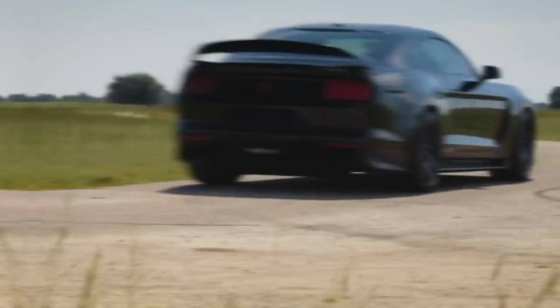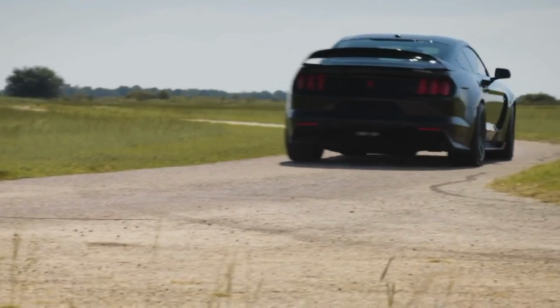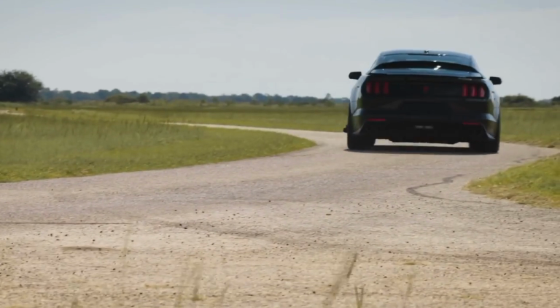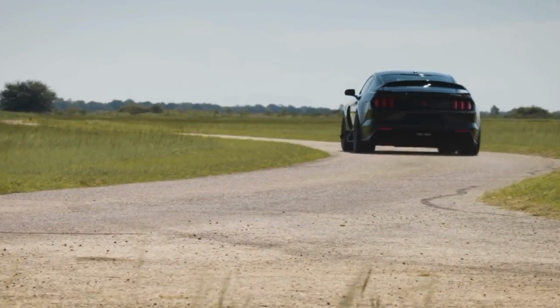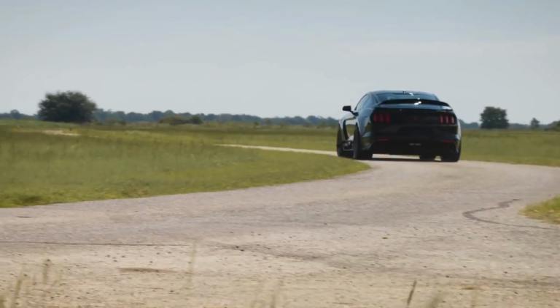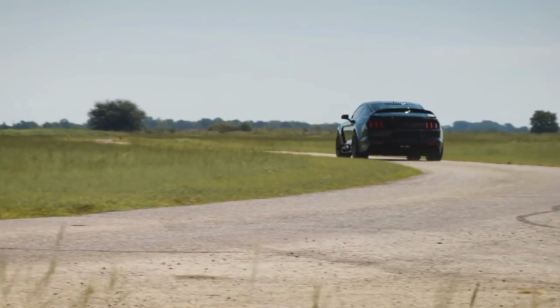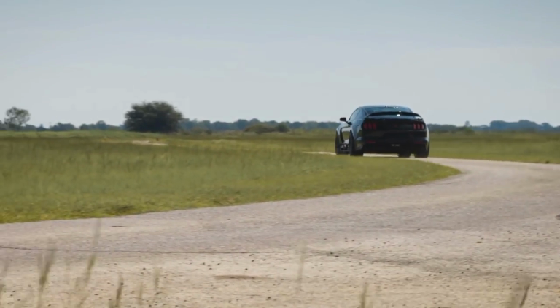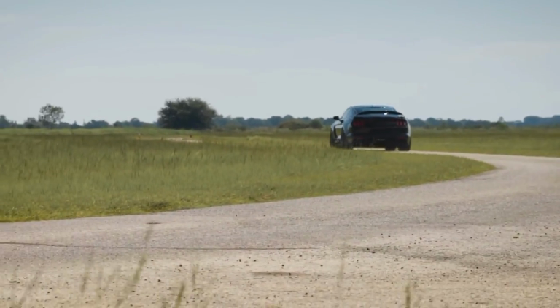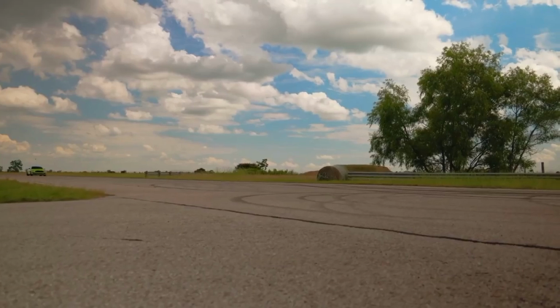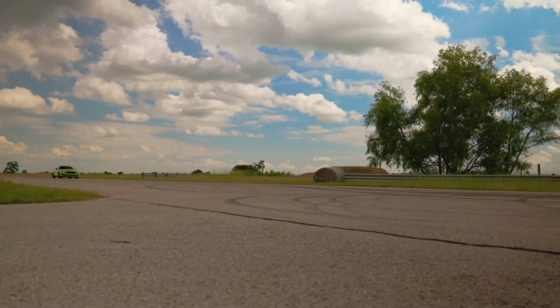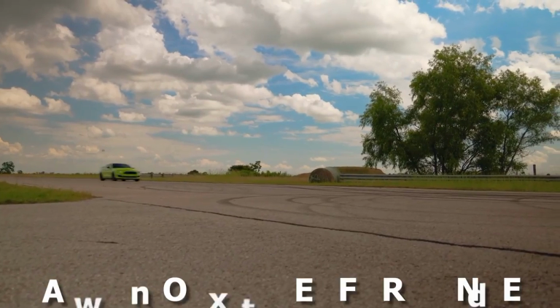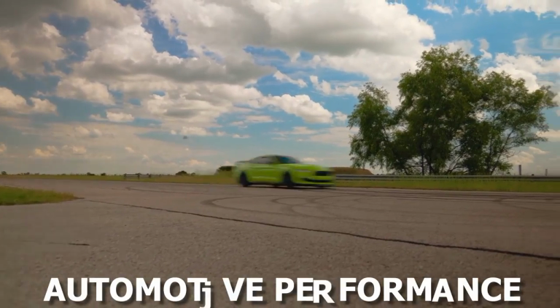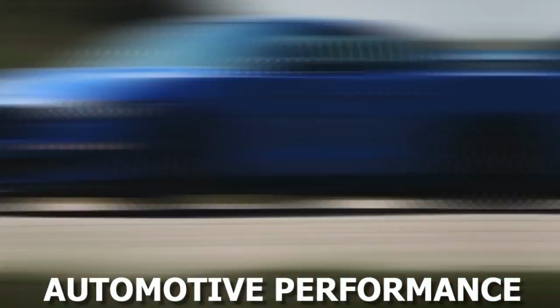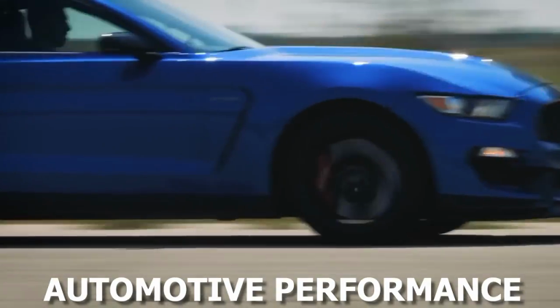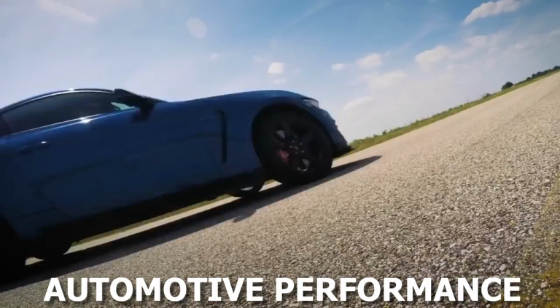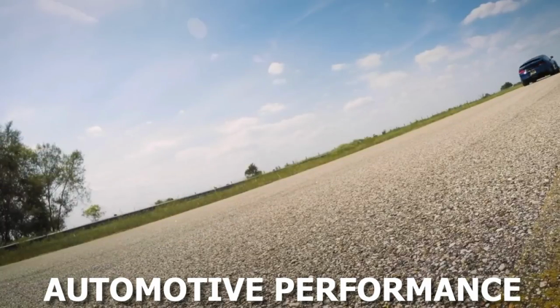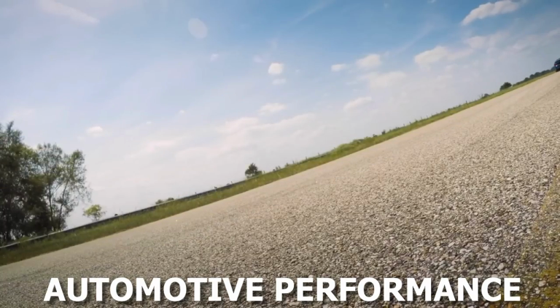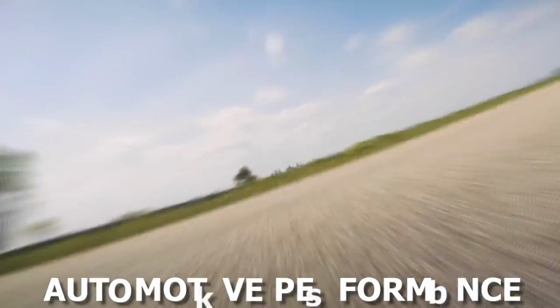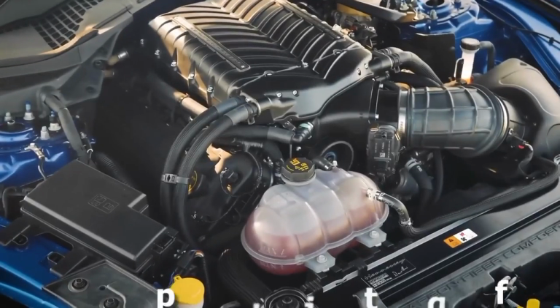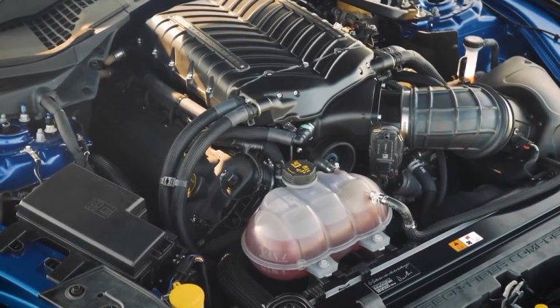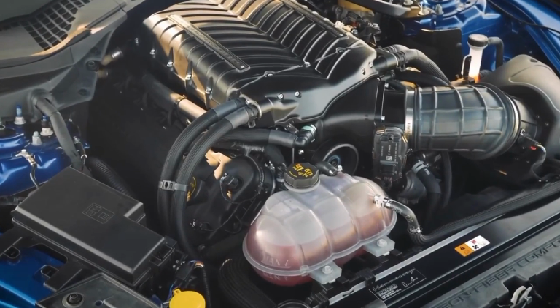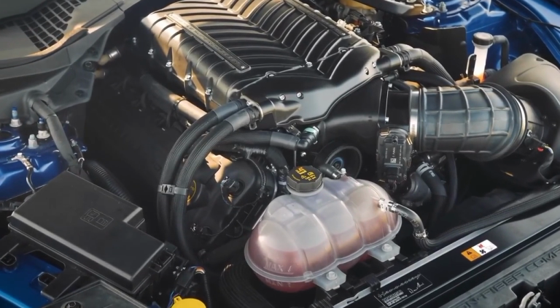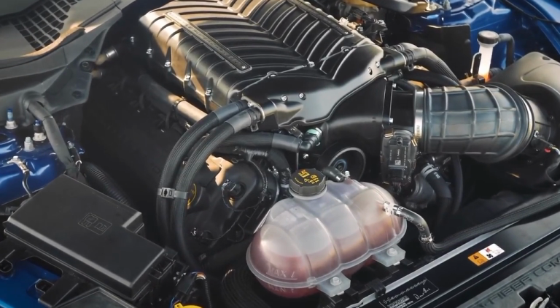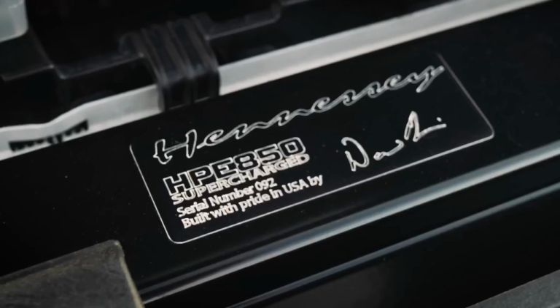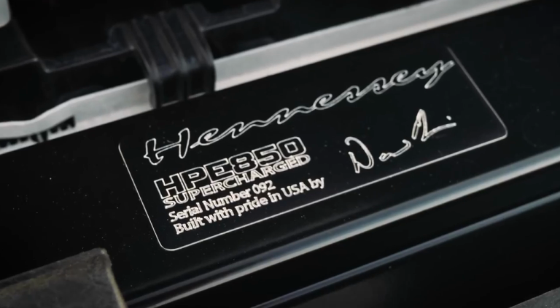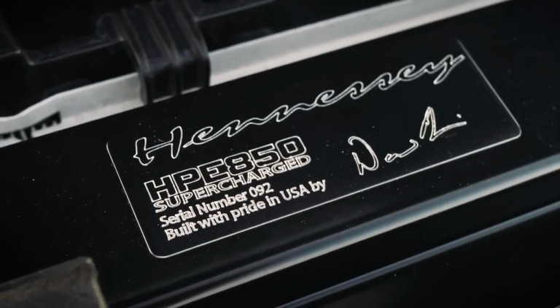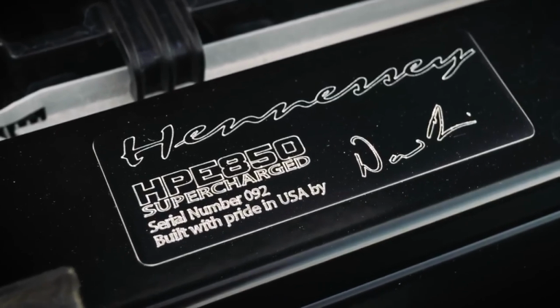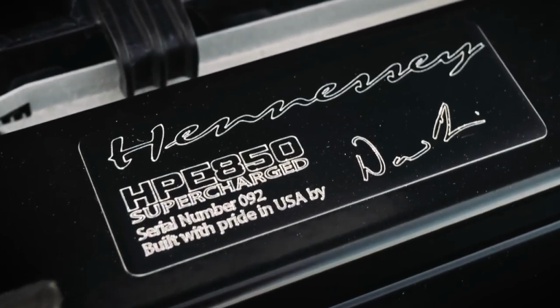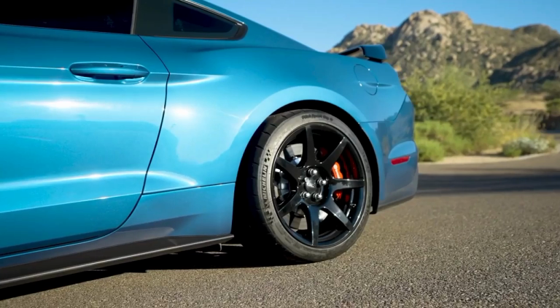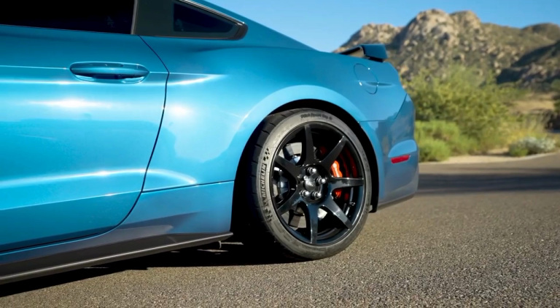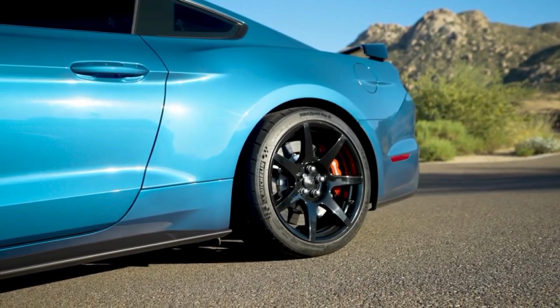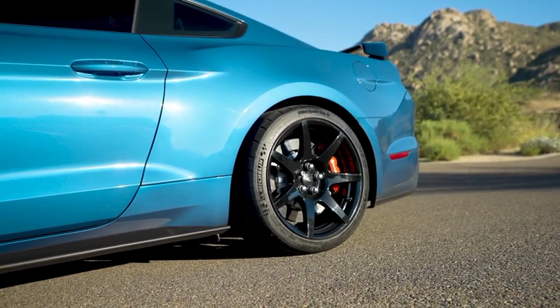Hennessey Performance Engineering has a long history of pushing the boundaries of automotive performance. Their dedication to perfection and relentless pursuit of engineering excellence have earned them a reputation as one of the most renowned tuners in the industry.